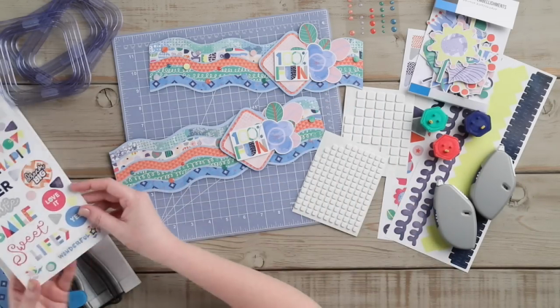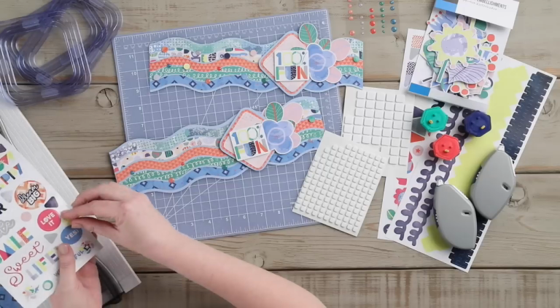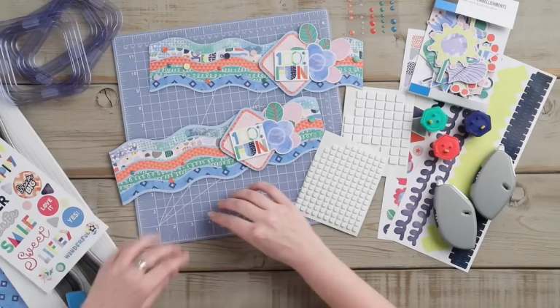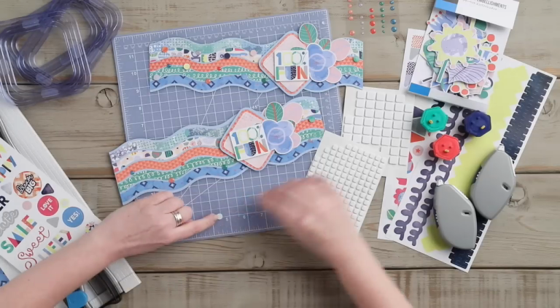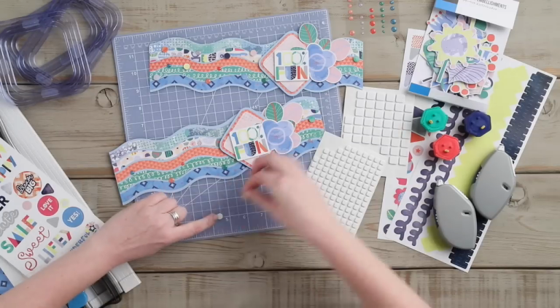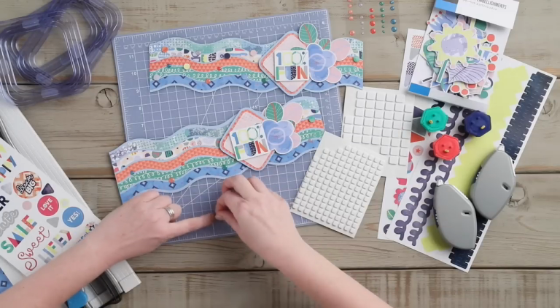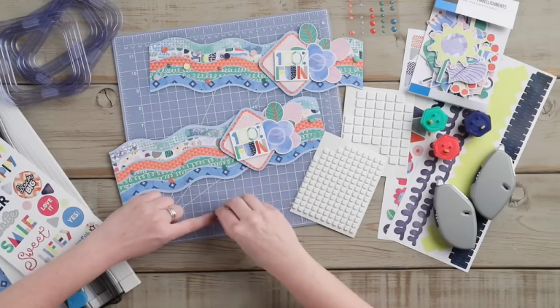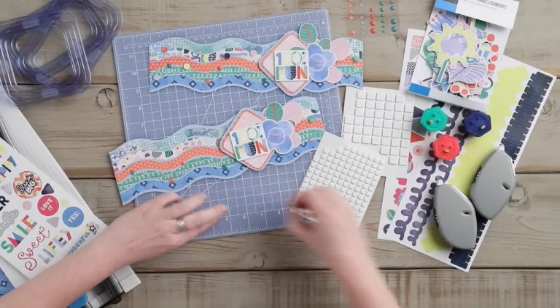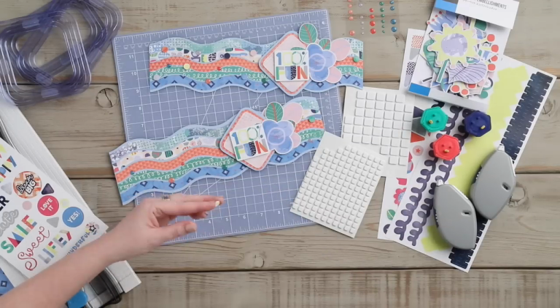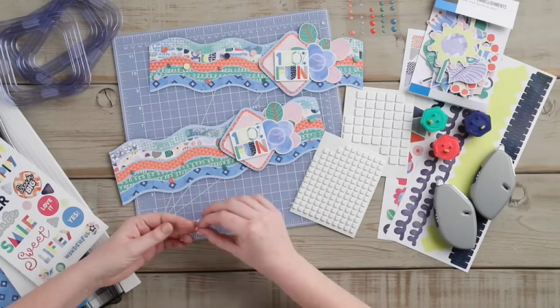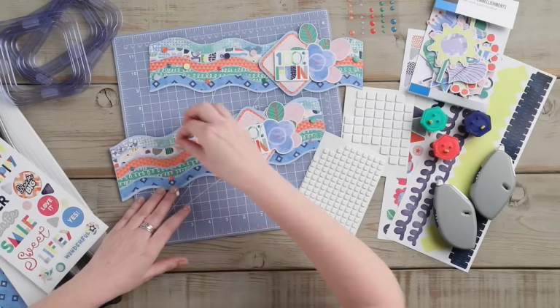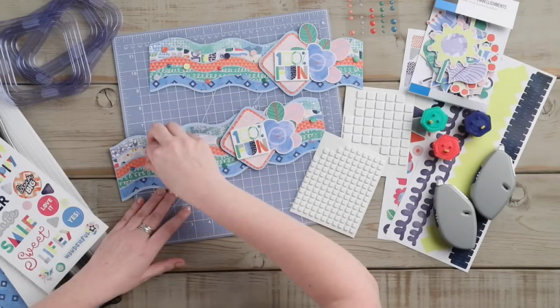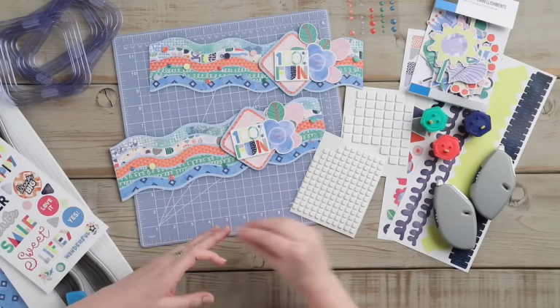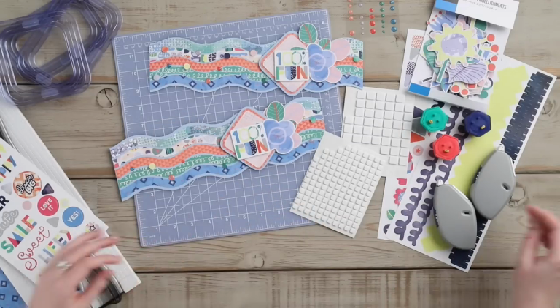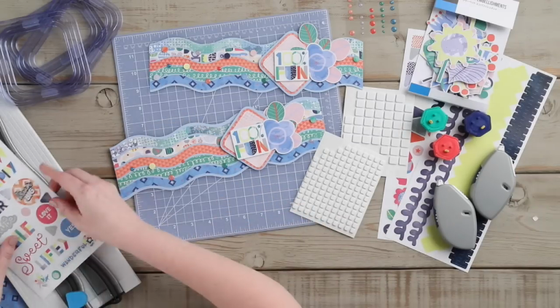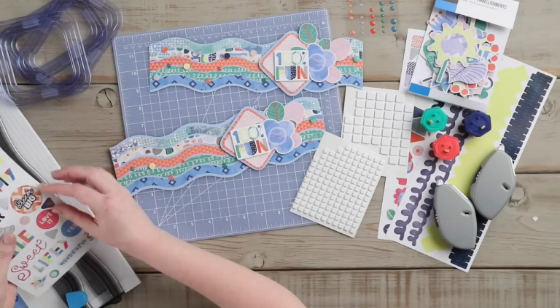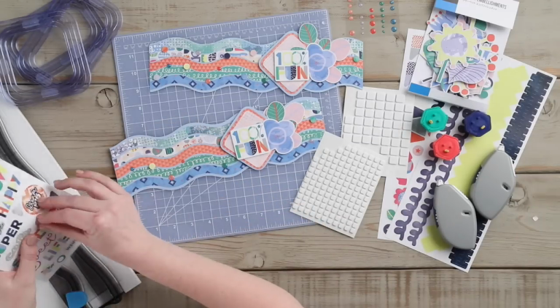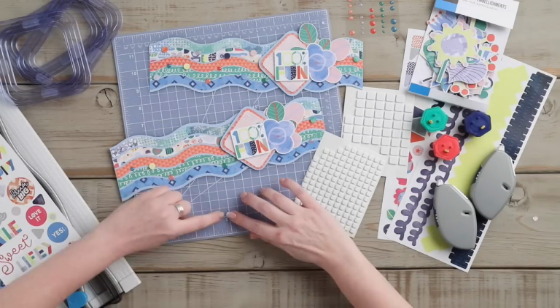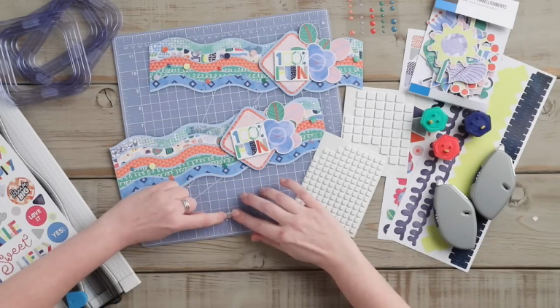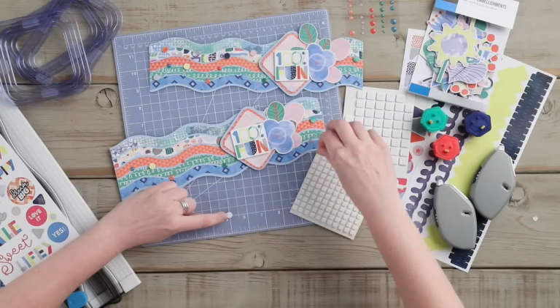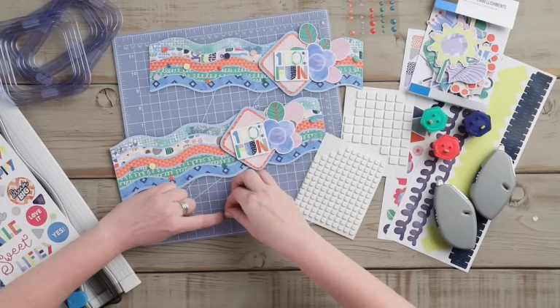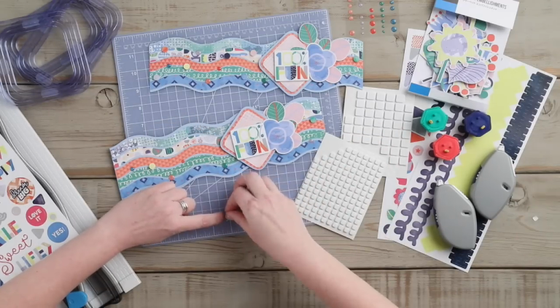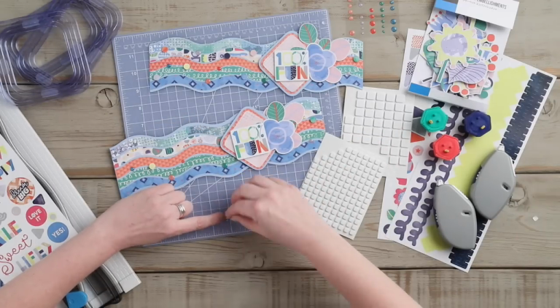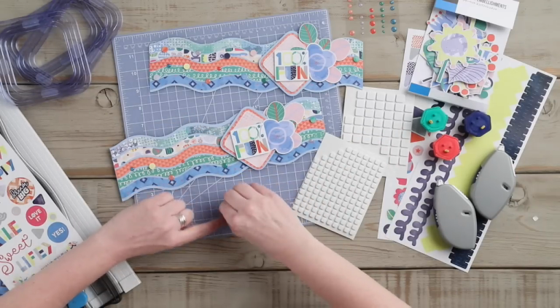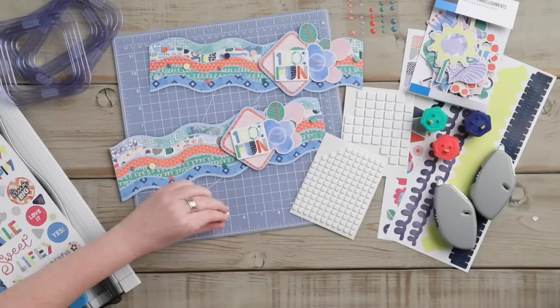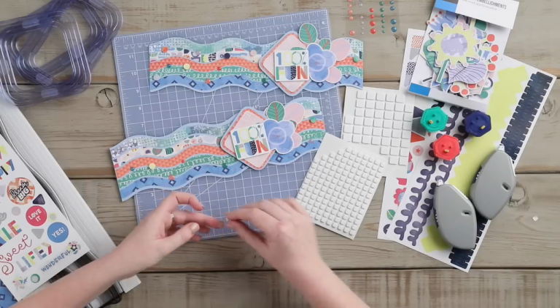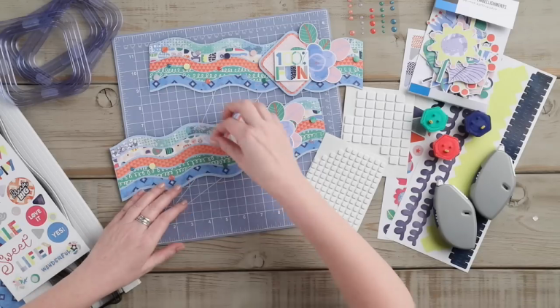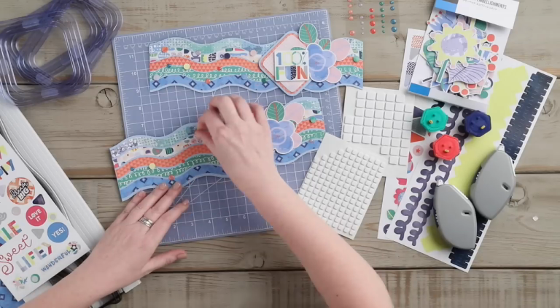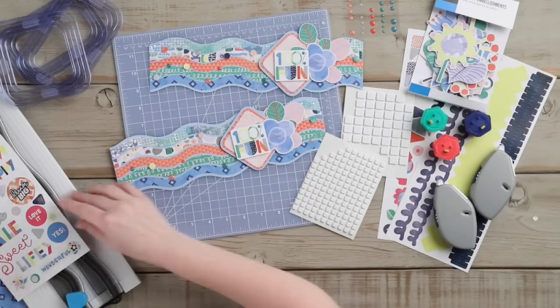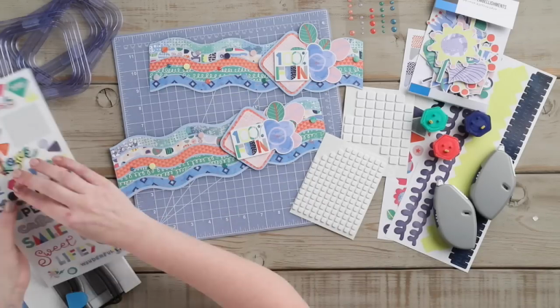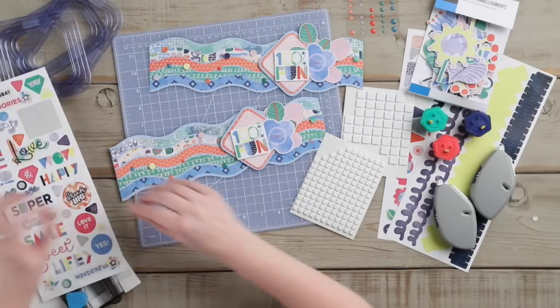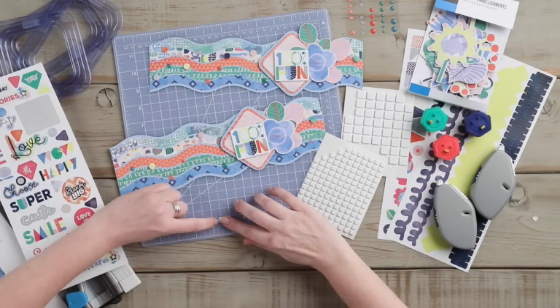To complete this border, we are going to use the small circle stickers, adhering them along the border with foam squares.